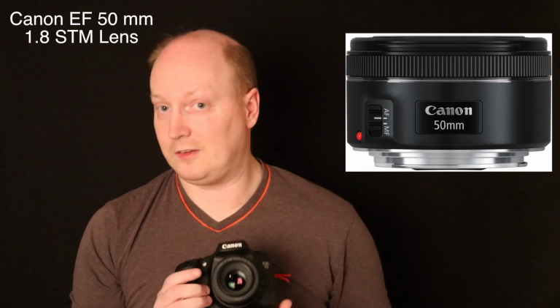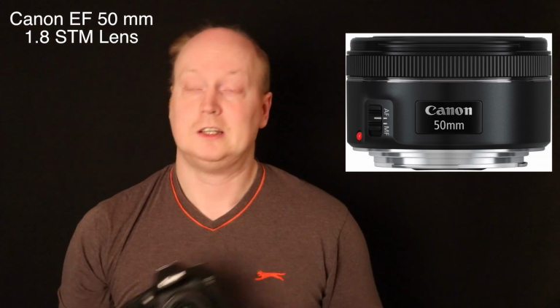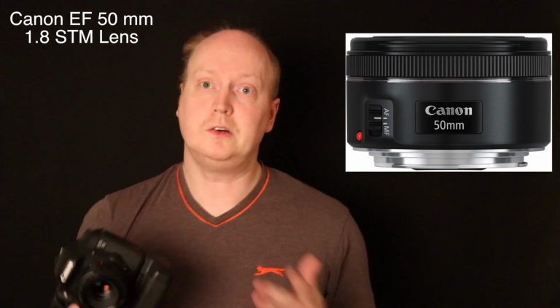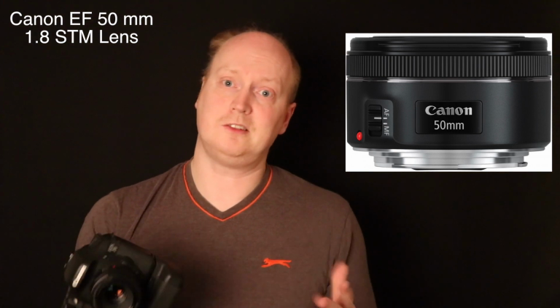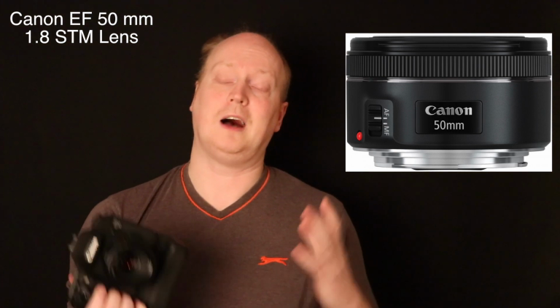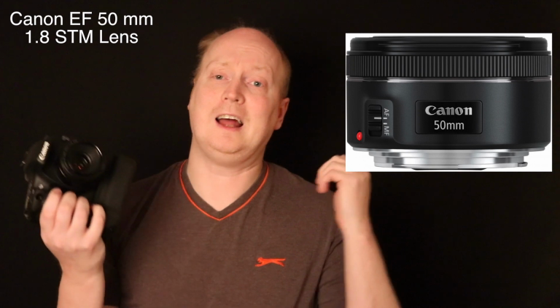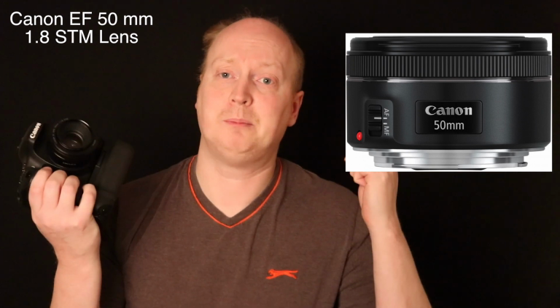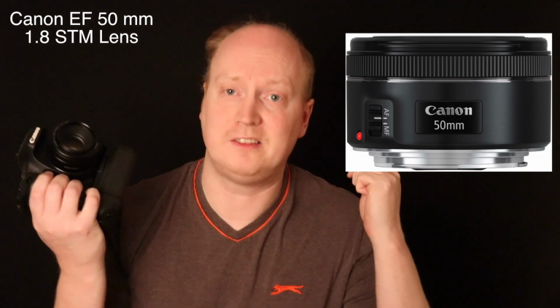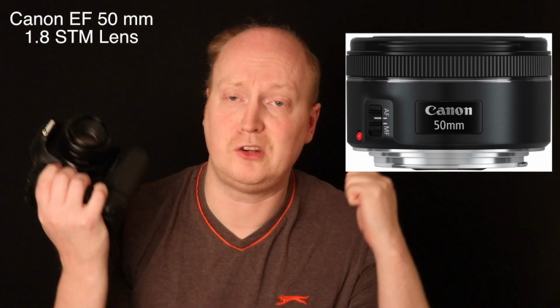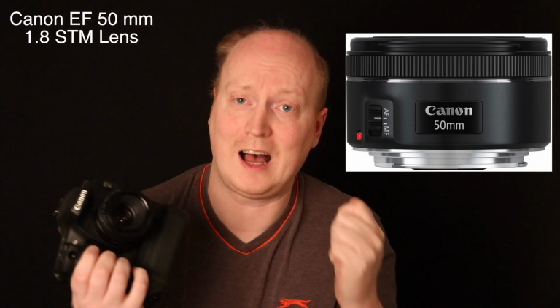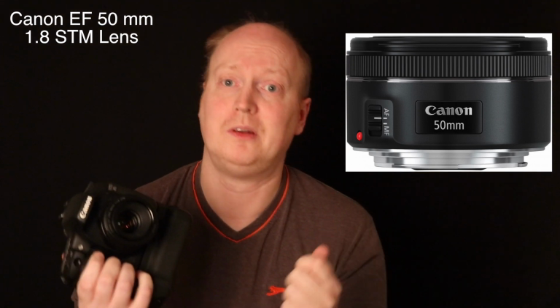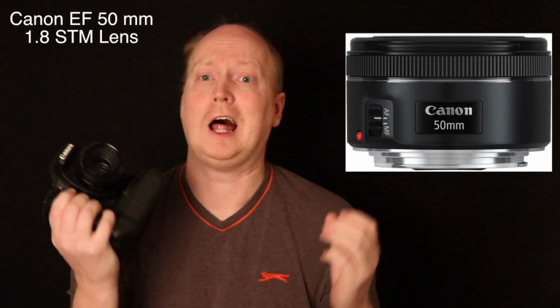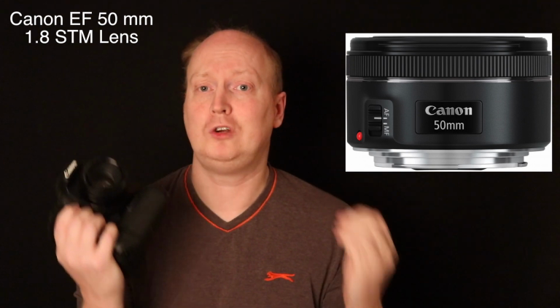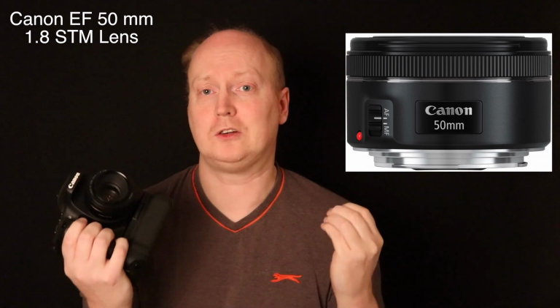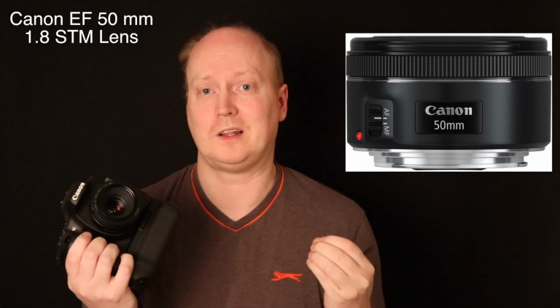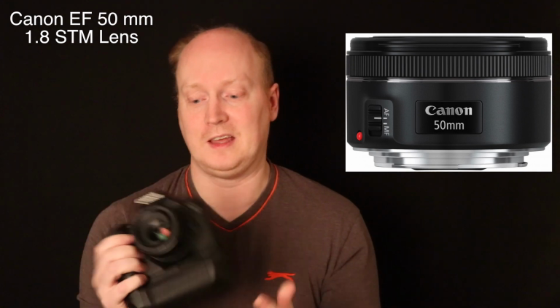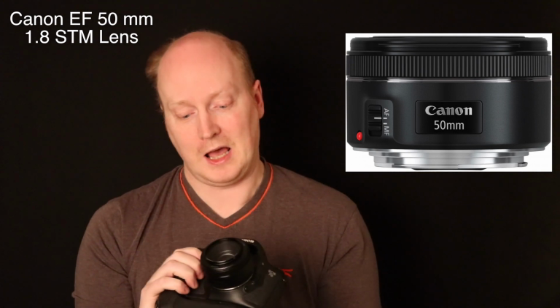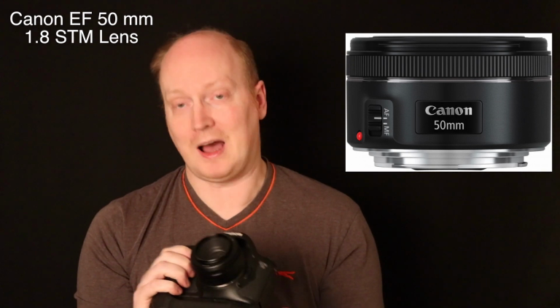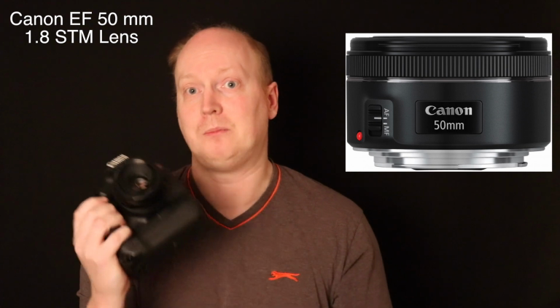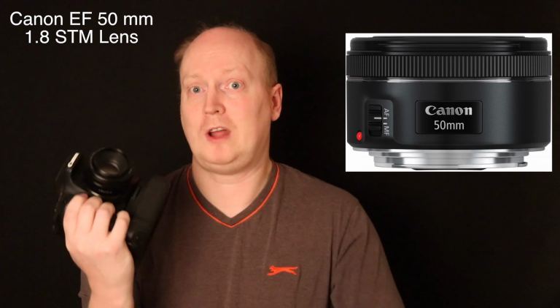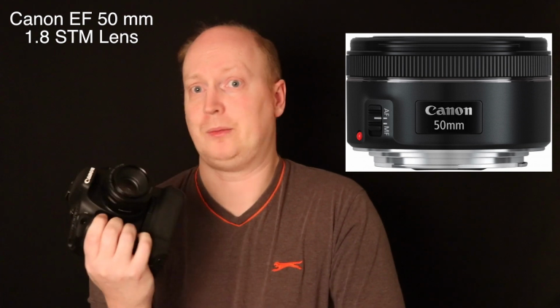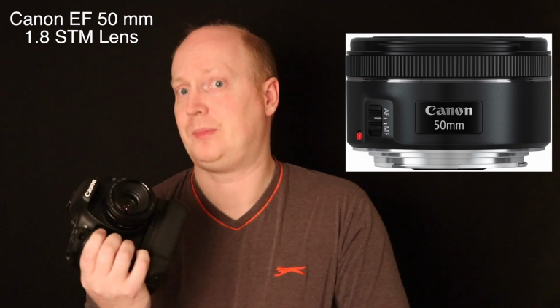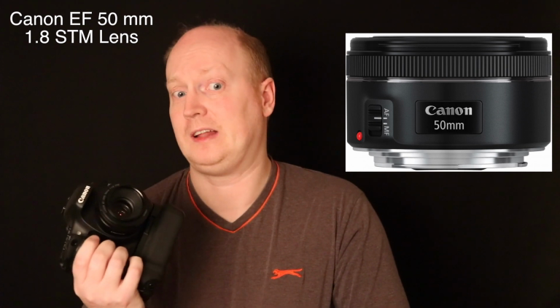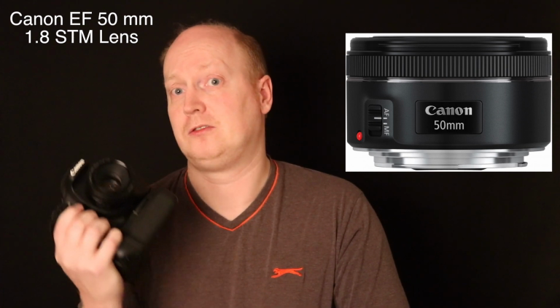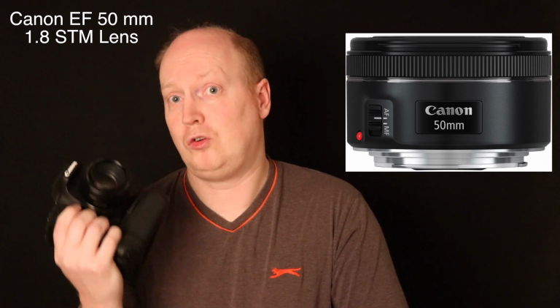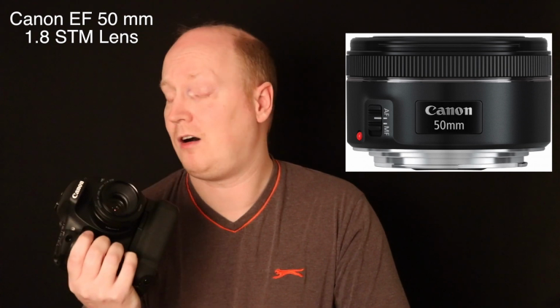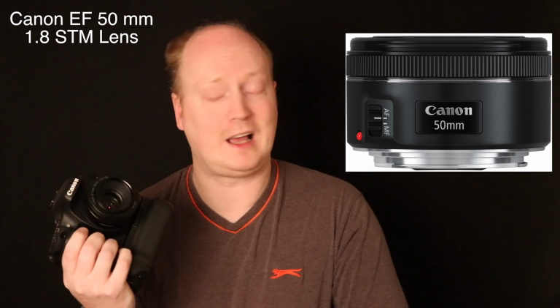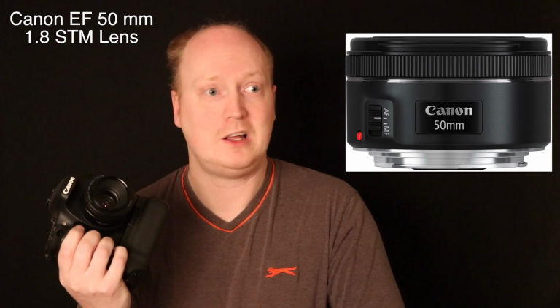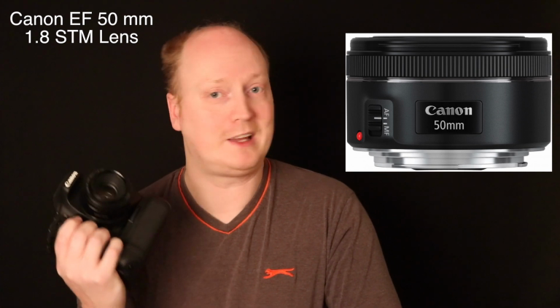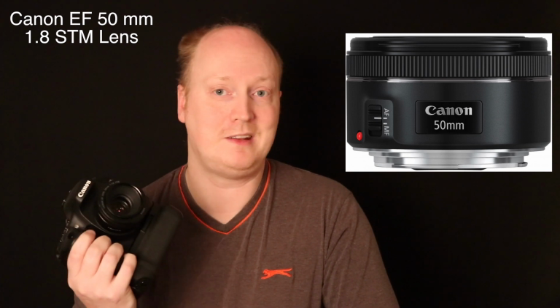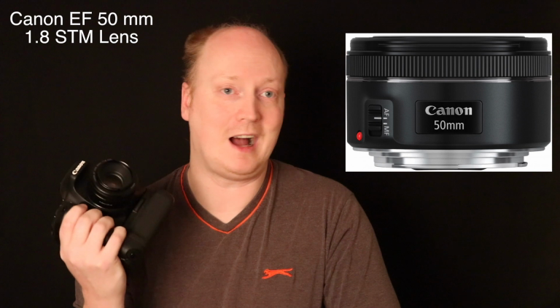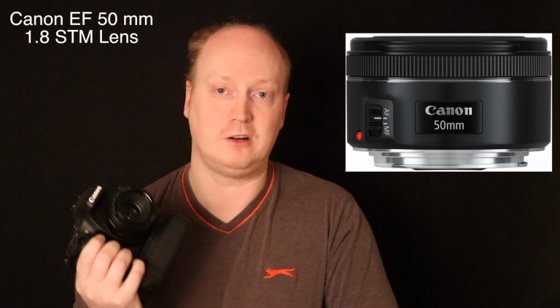You guys know I like my lenses to be sharp and really good quality, and I am really surprised by this lens. I can't recommend it highly enough.